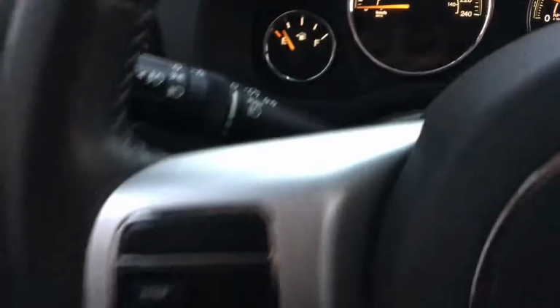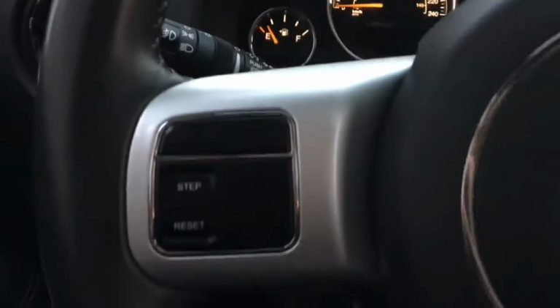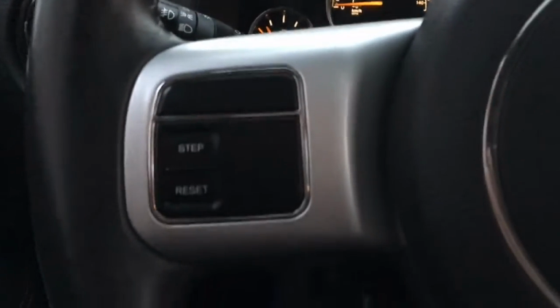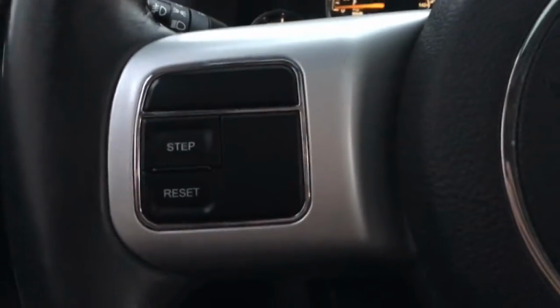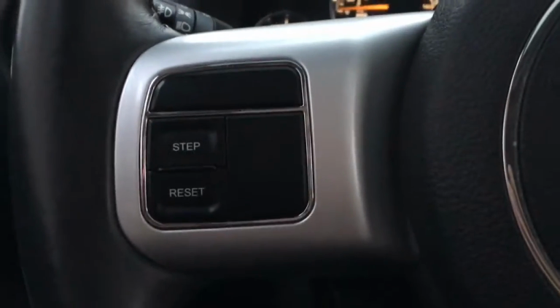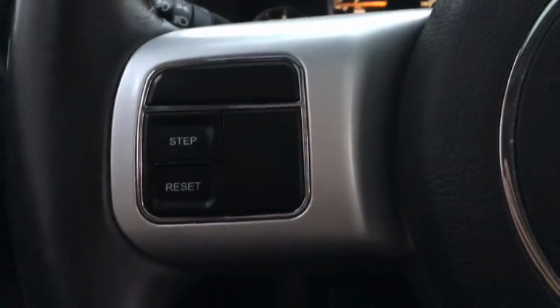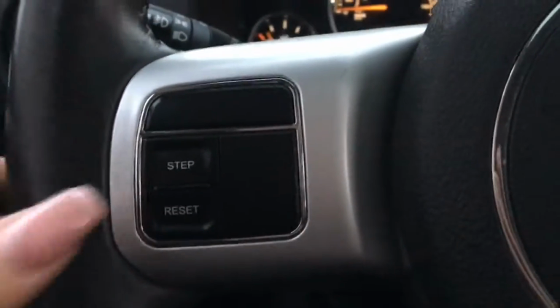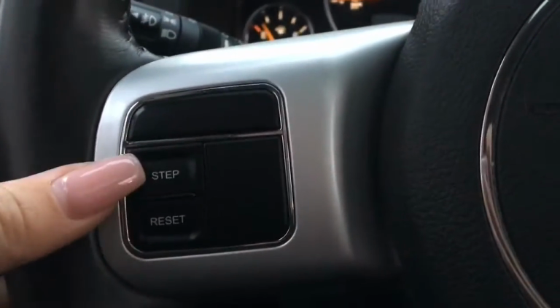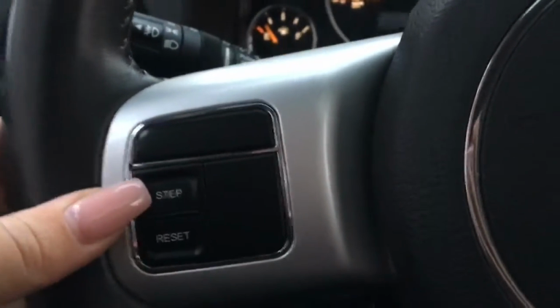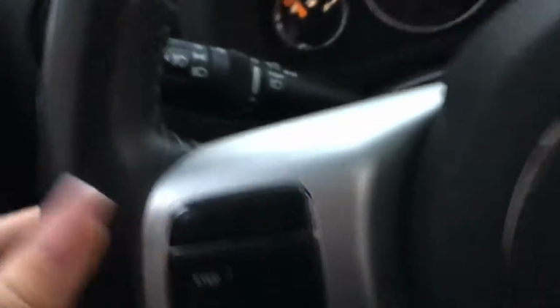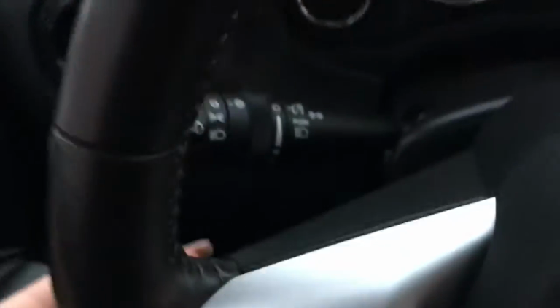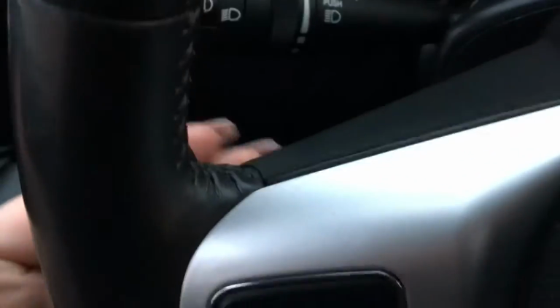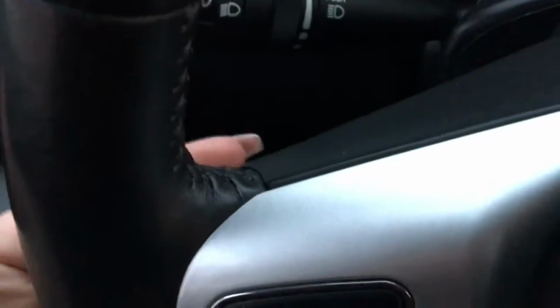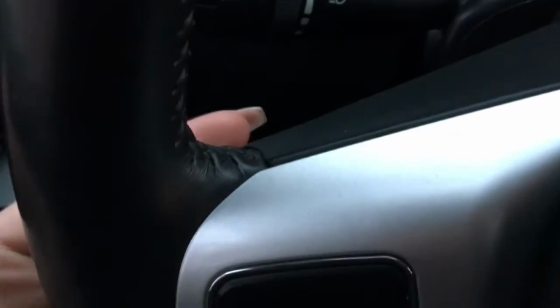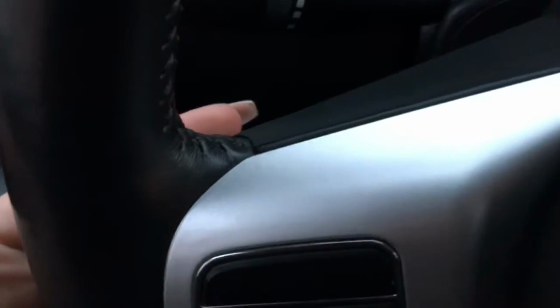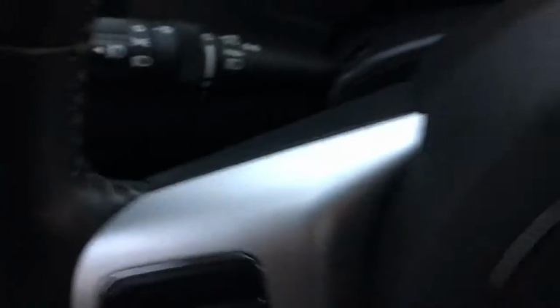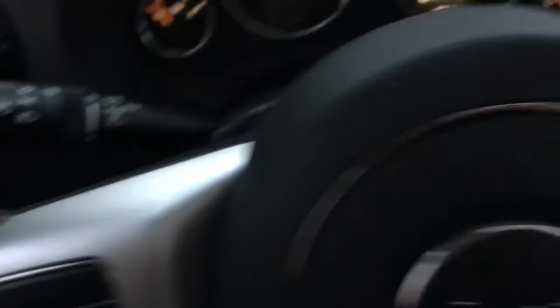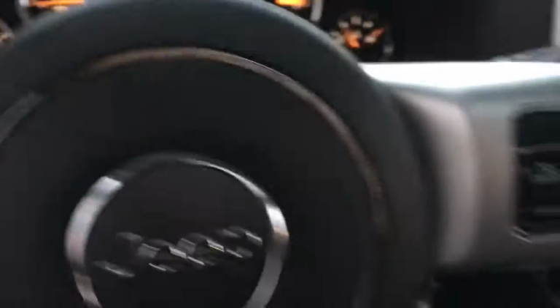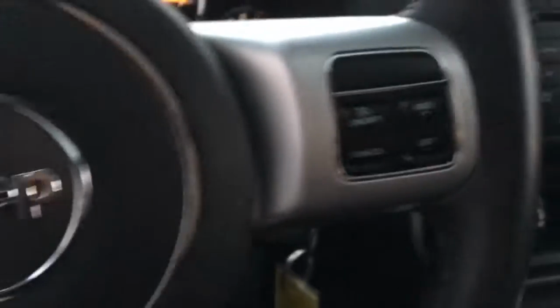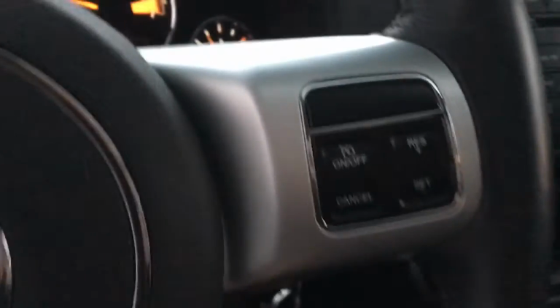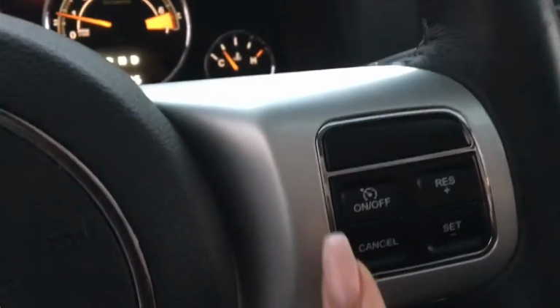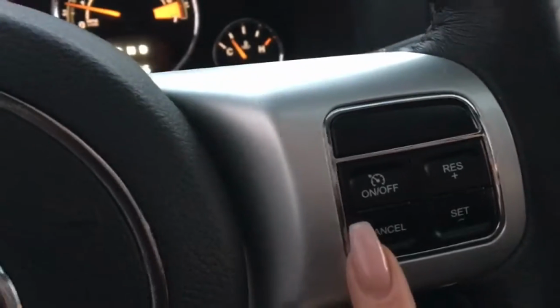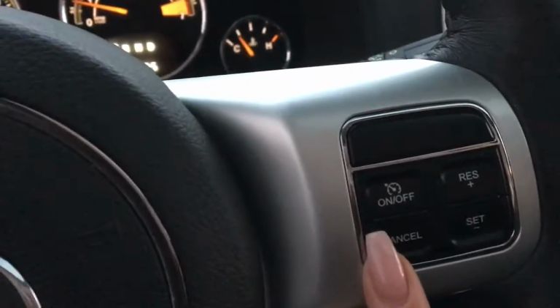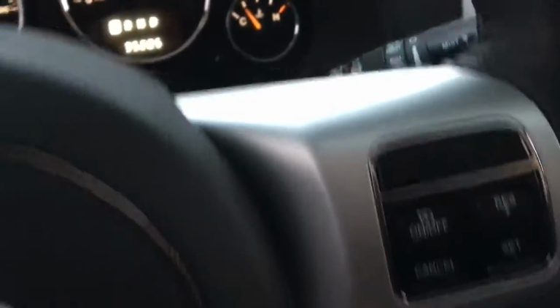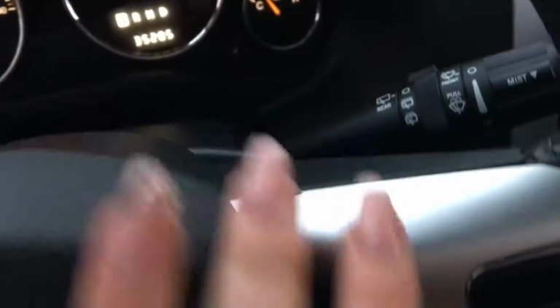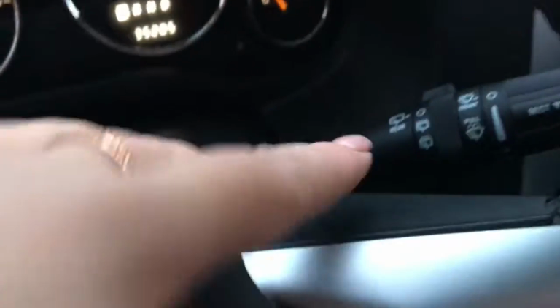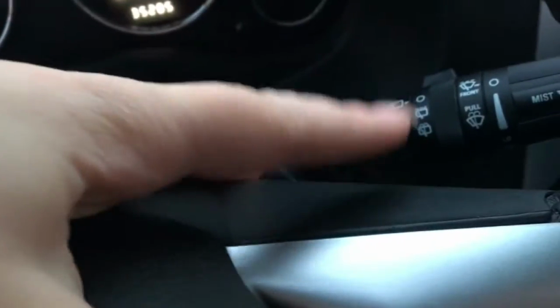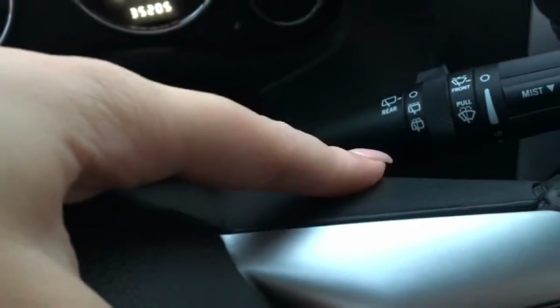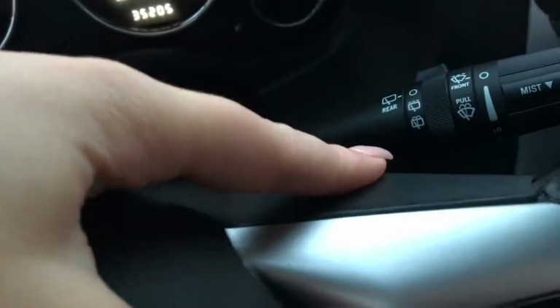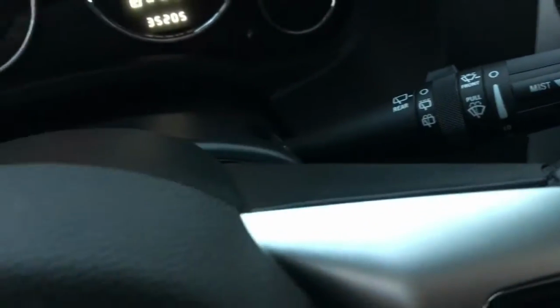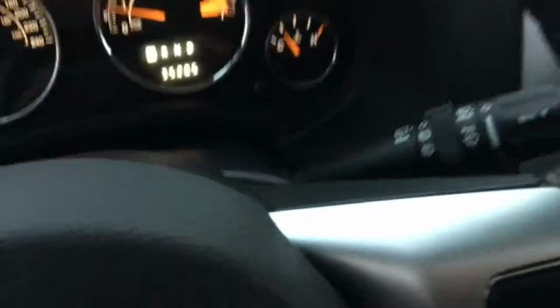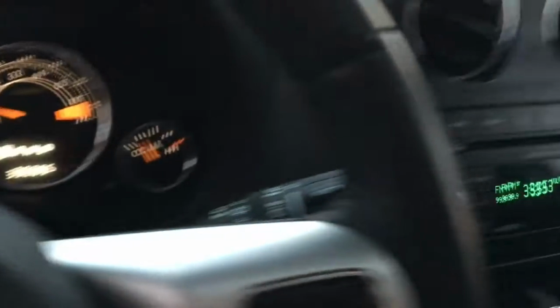On the side of your leather-wrapped steering wheel you have your screen options, and then behind you have your radio controls. On the other side you have your cruise control settings, with your volume controls located behind the steering wheel.